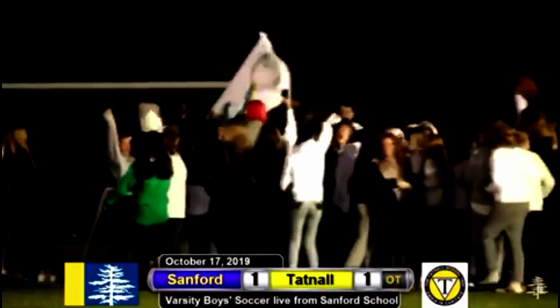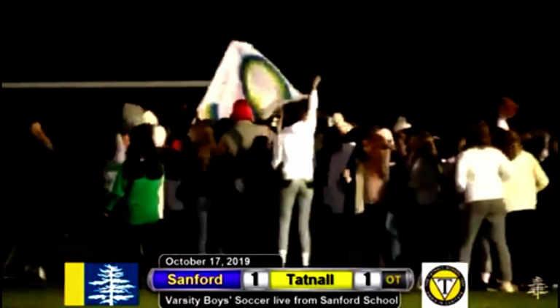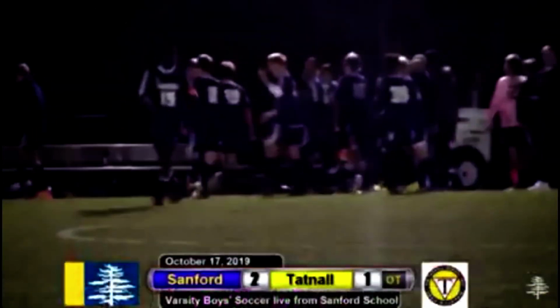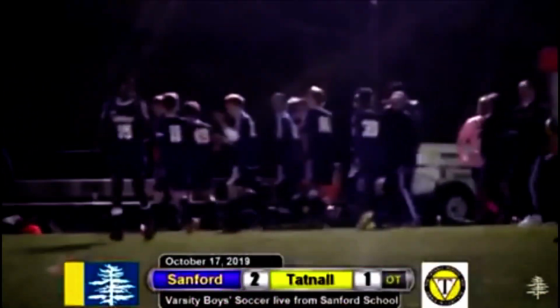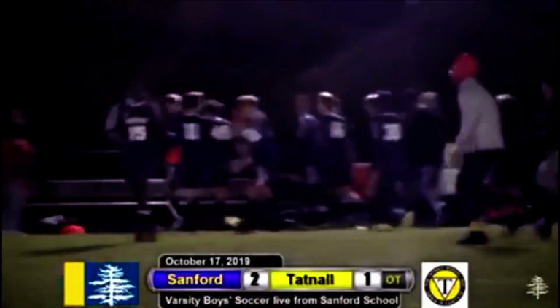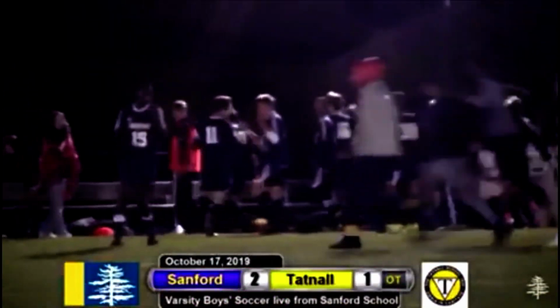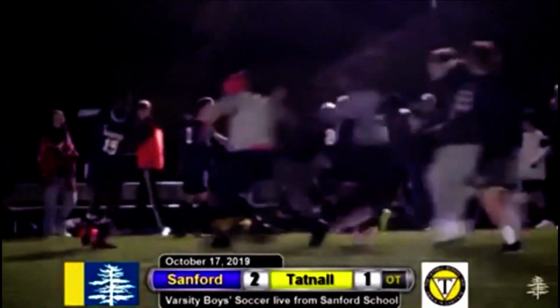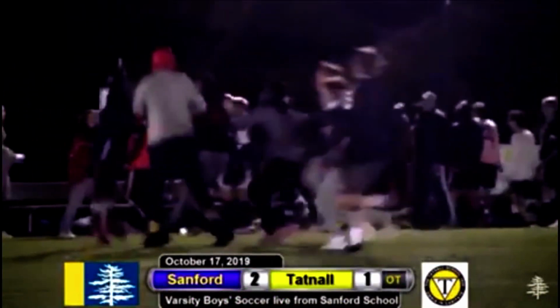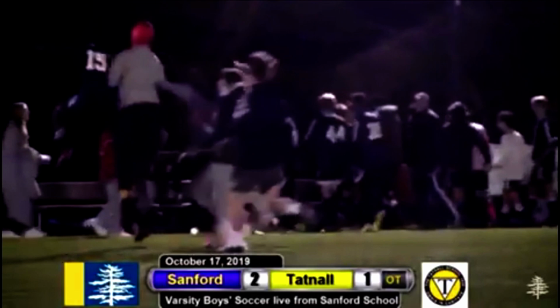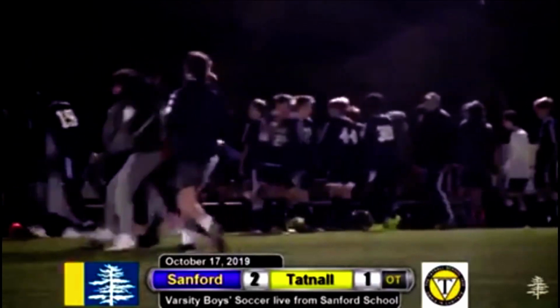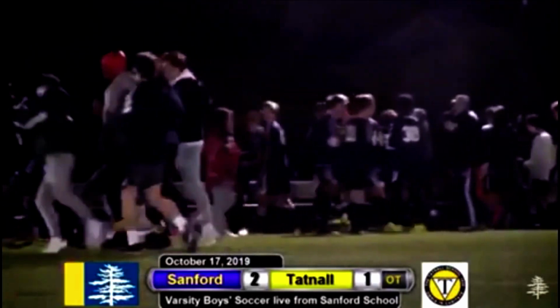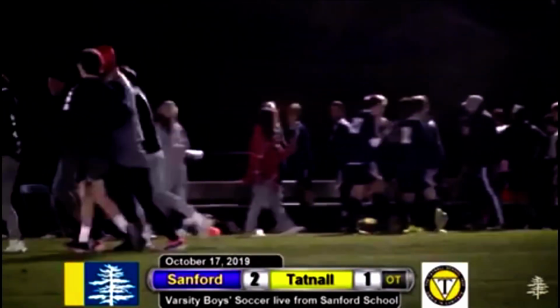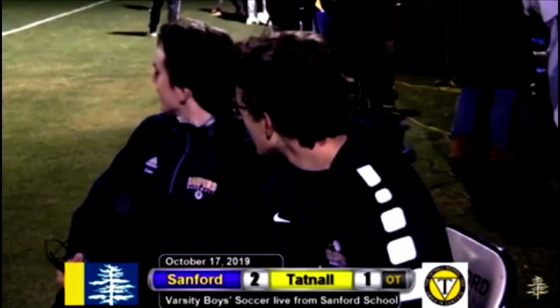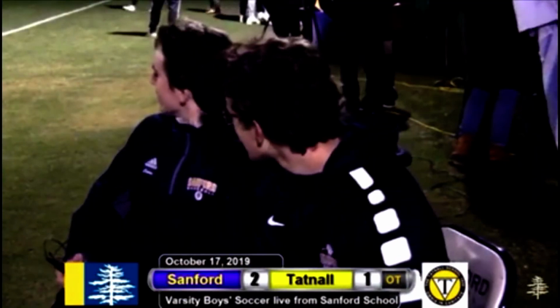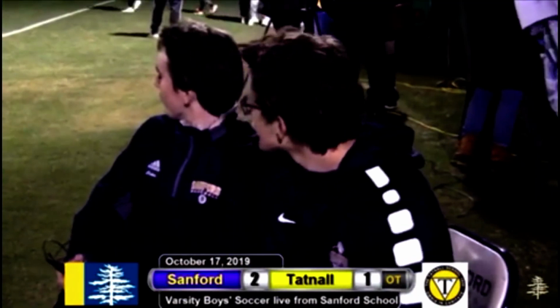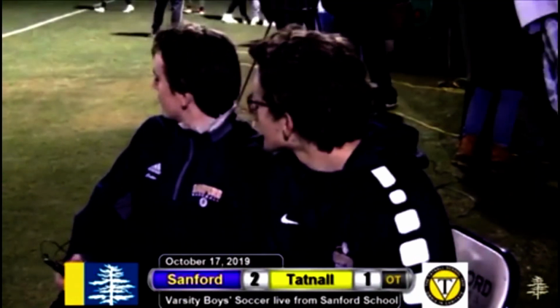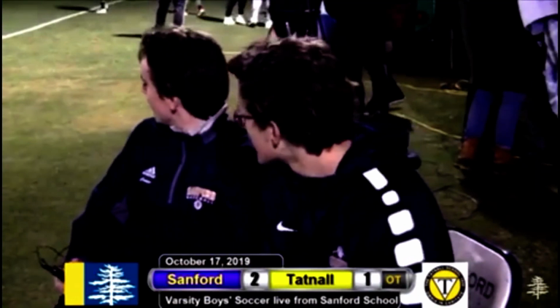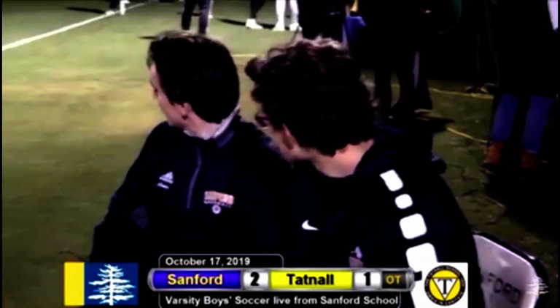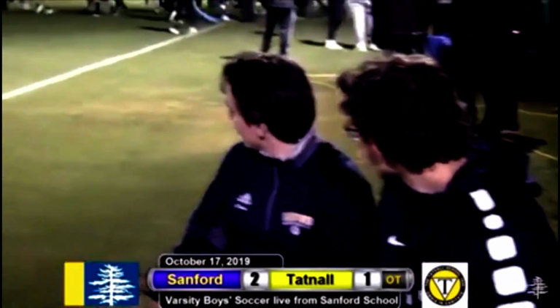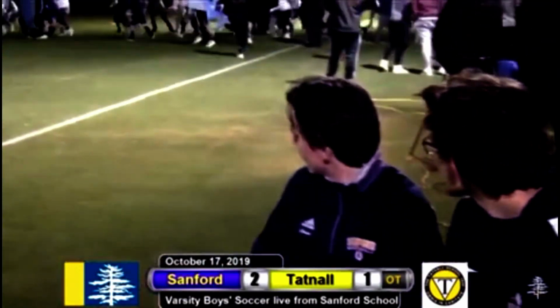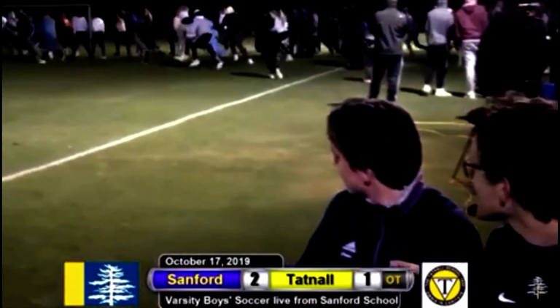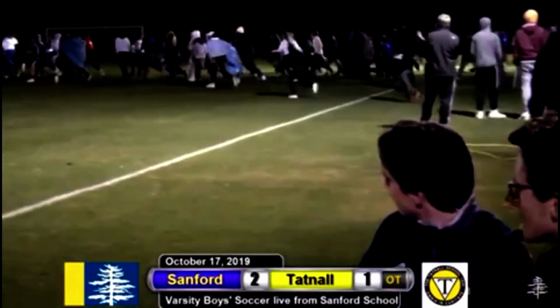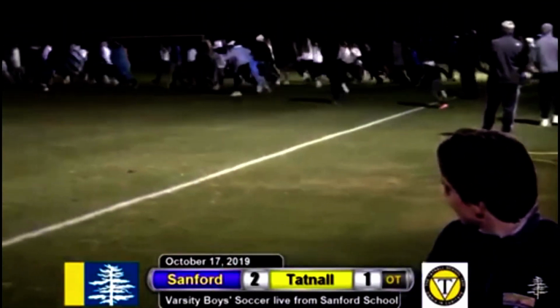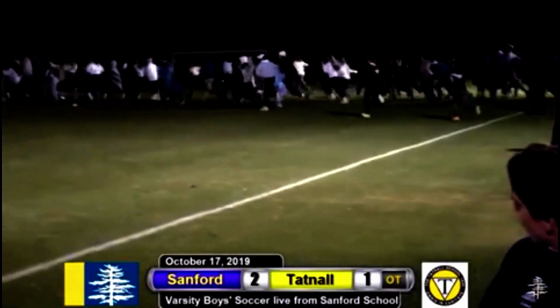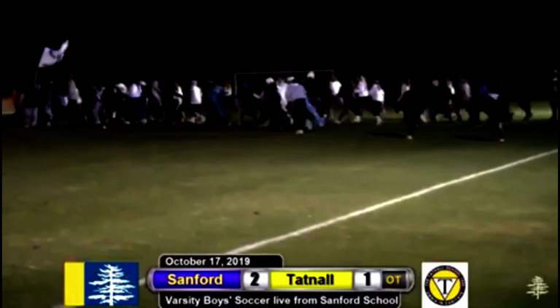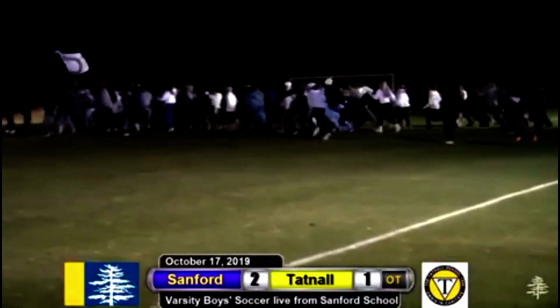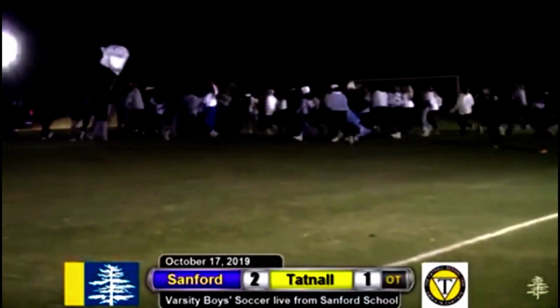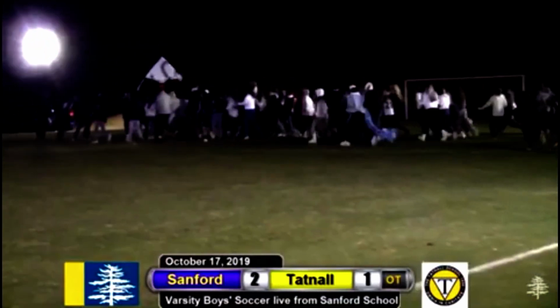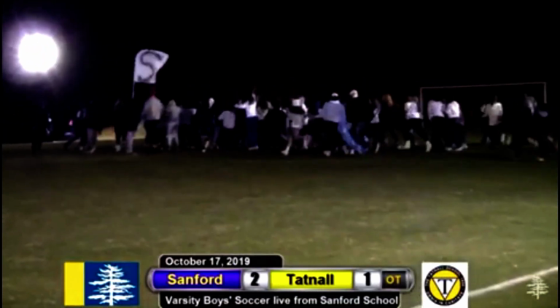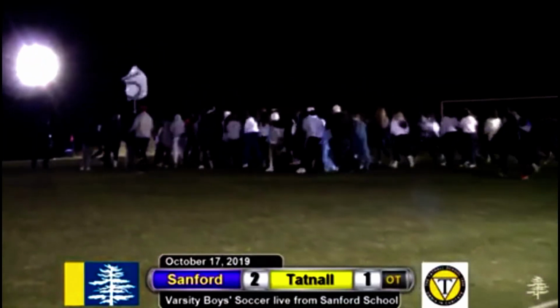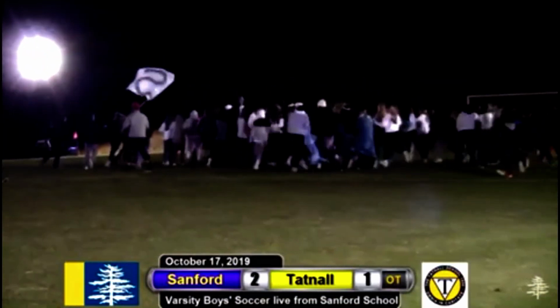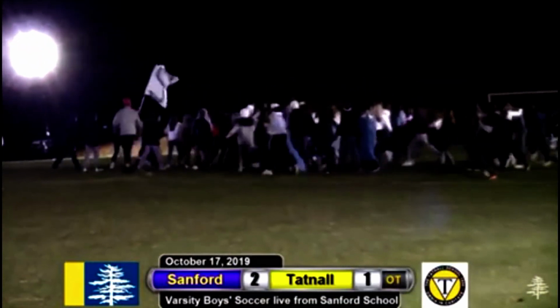Nice job. Say for police and say for defense. We're going for another celebration. Center of the pitch.